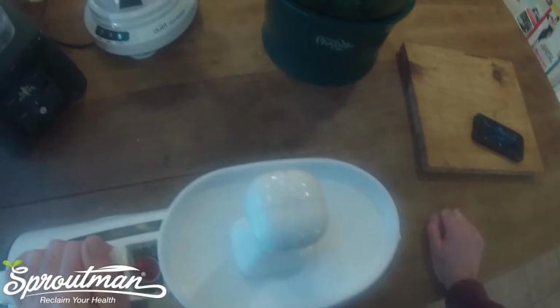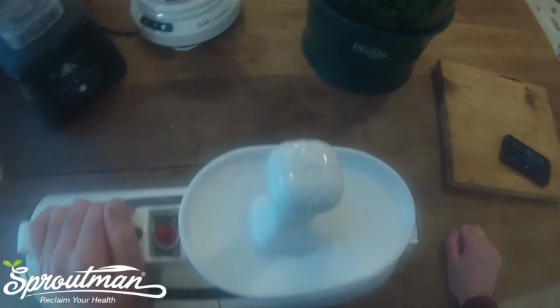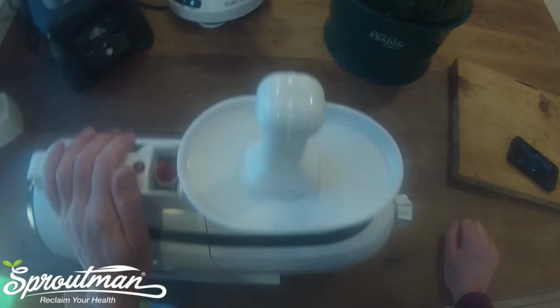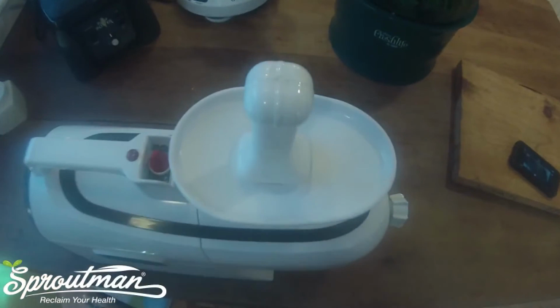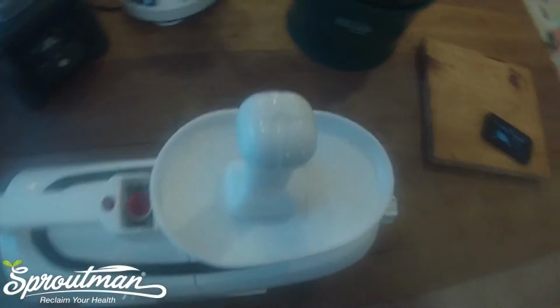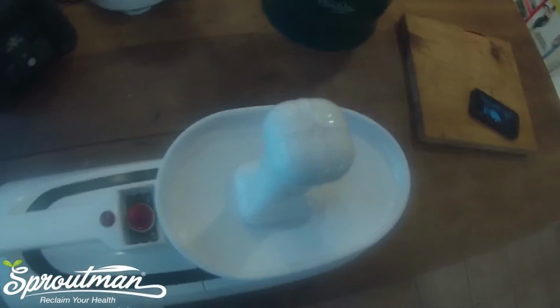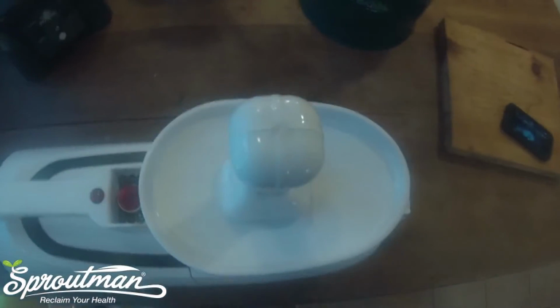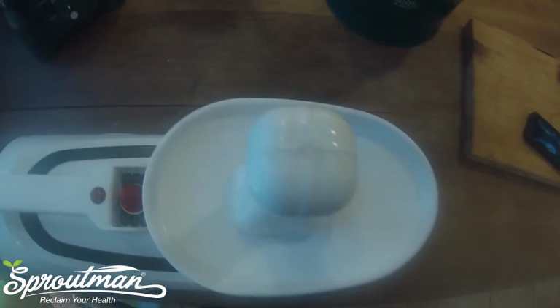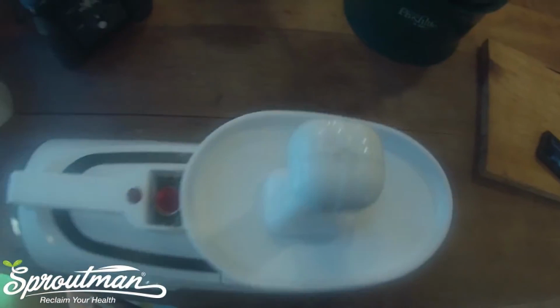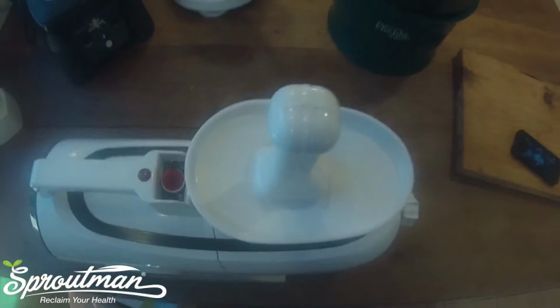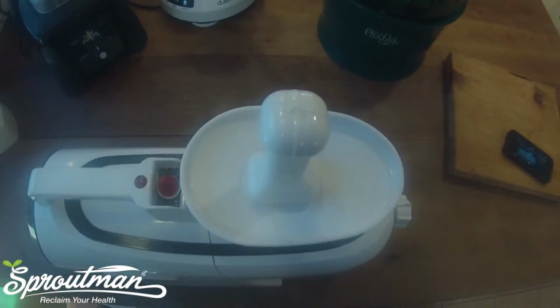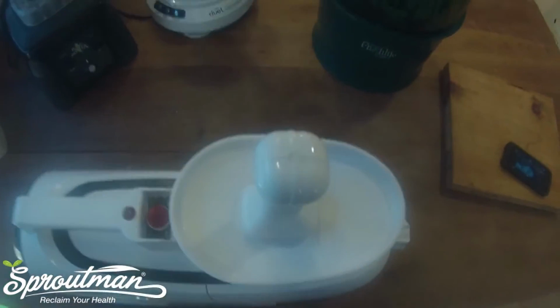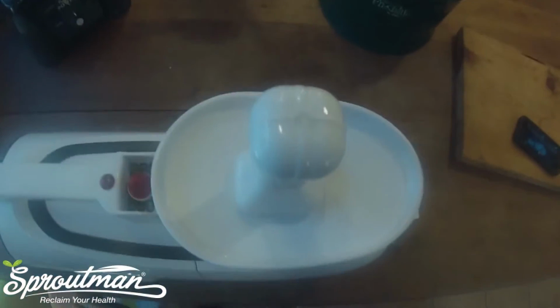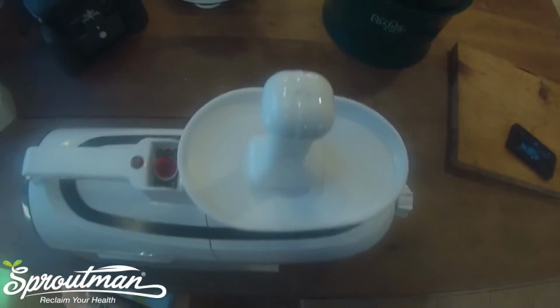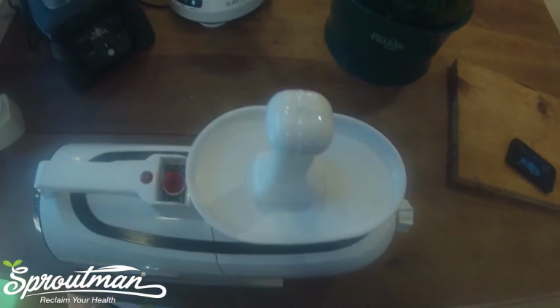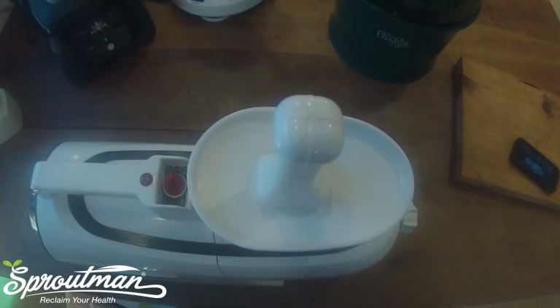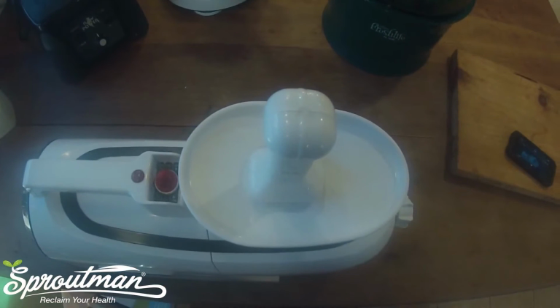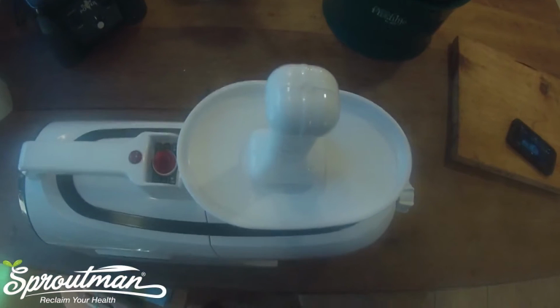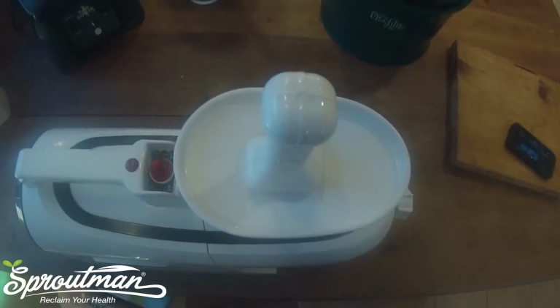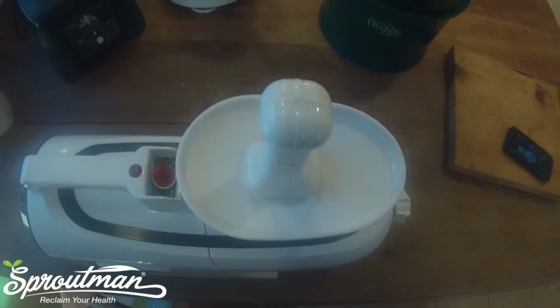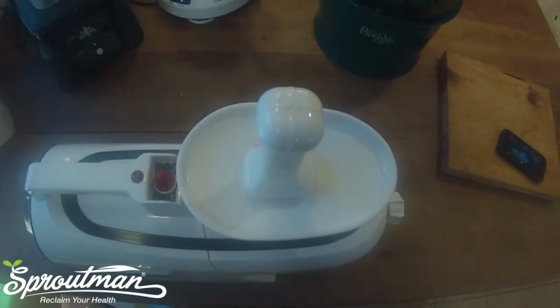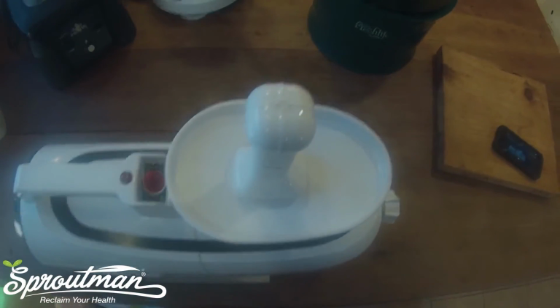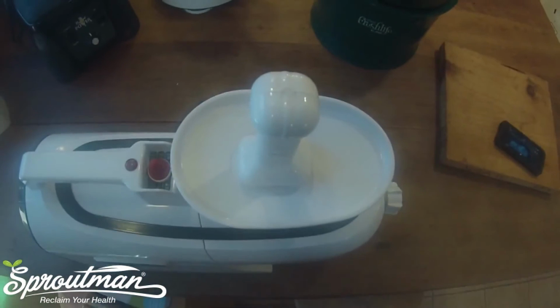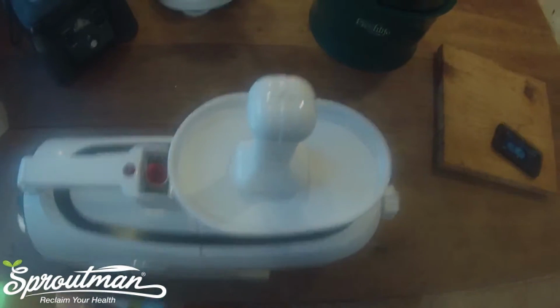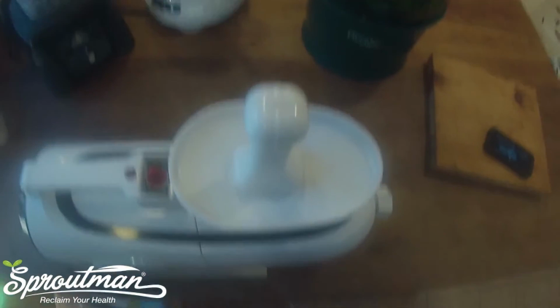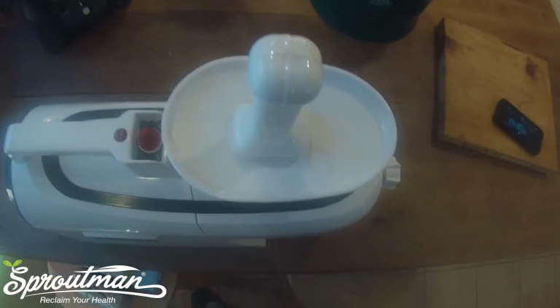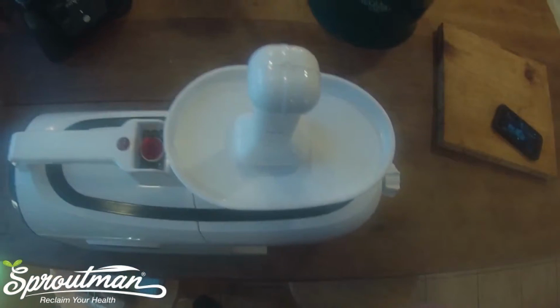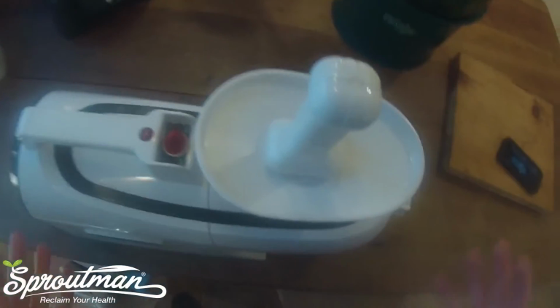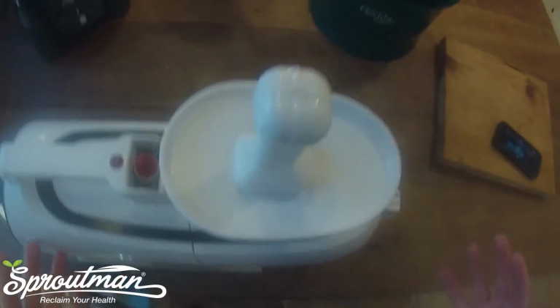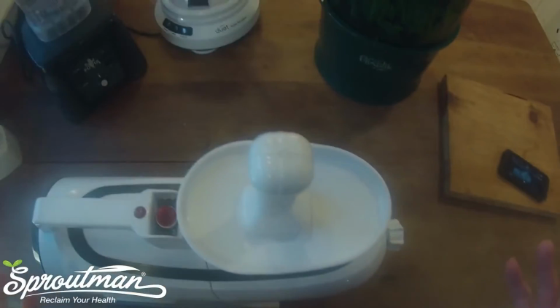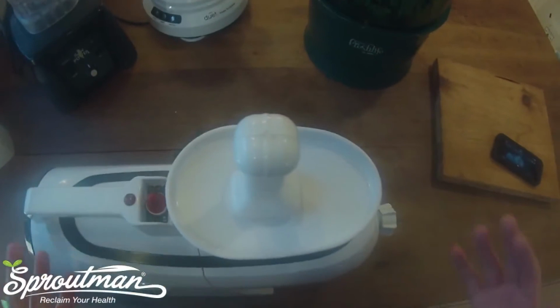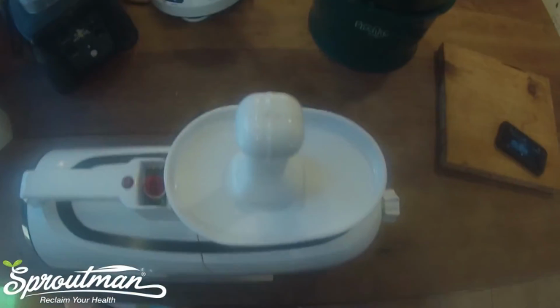Hi, this is Steve Myrowitz. I'm here to demonstrate the disassembly of the Green Star Elite juicer, my favorite juicer, and I think the best in the world.